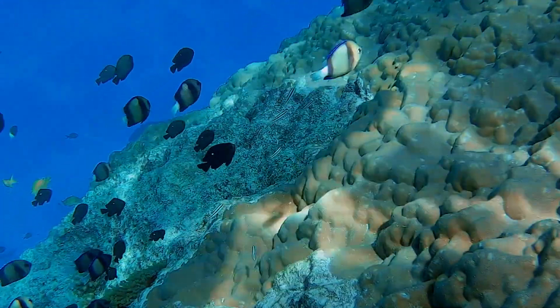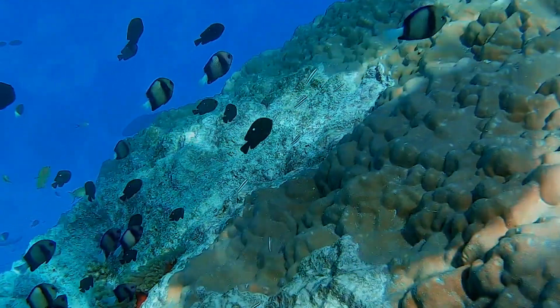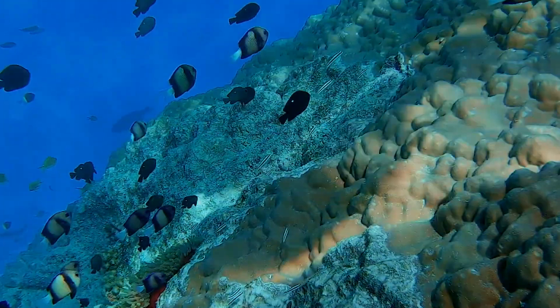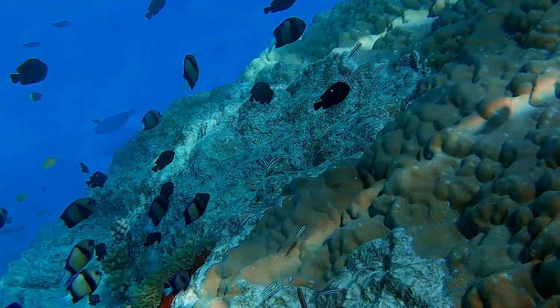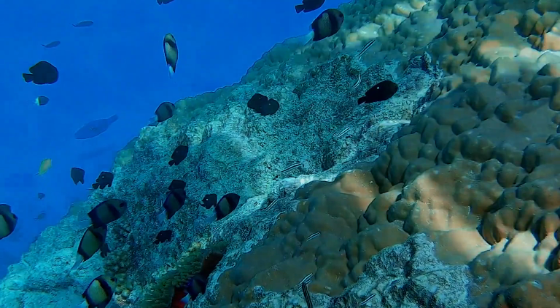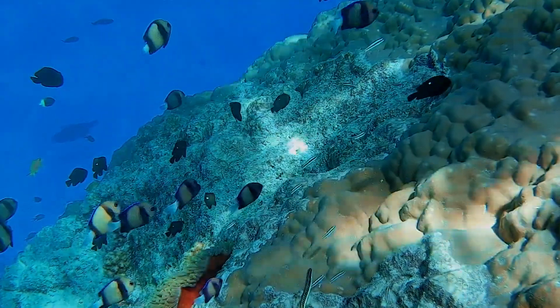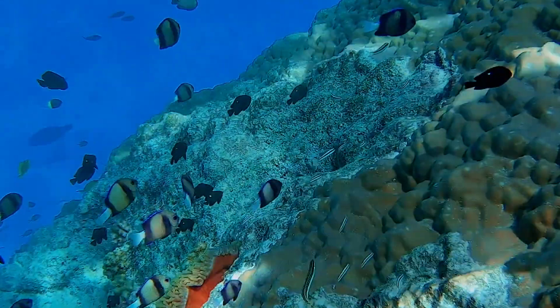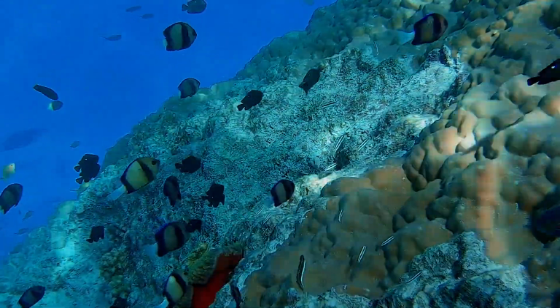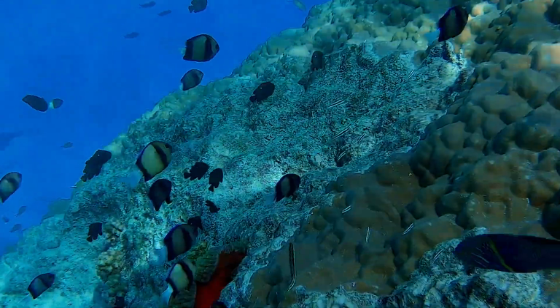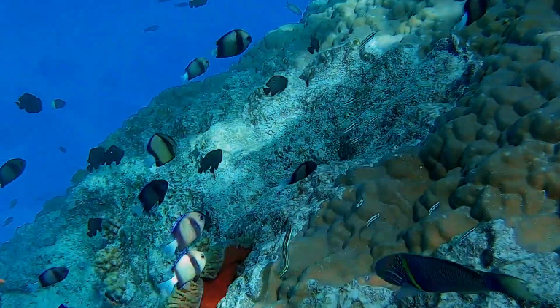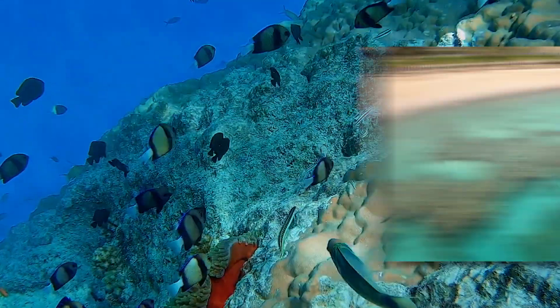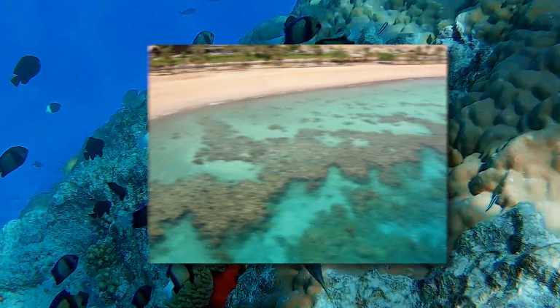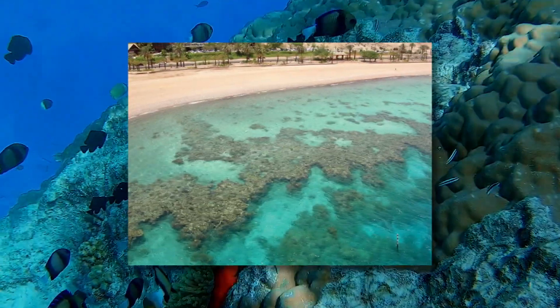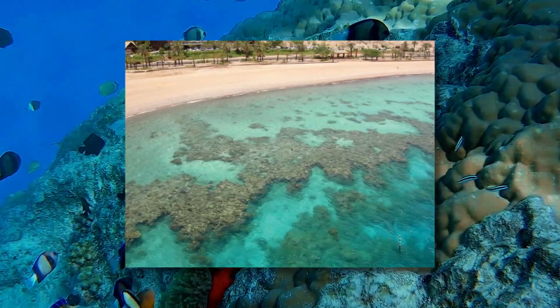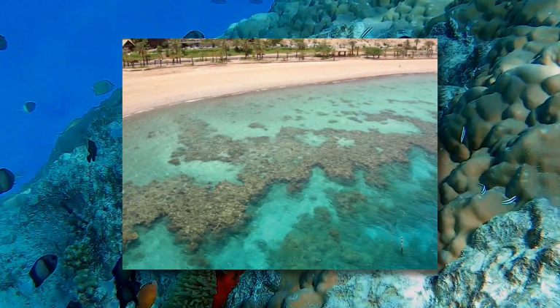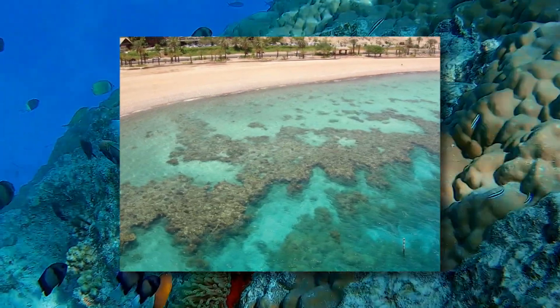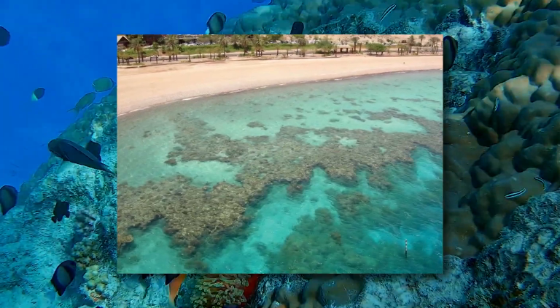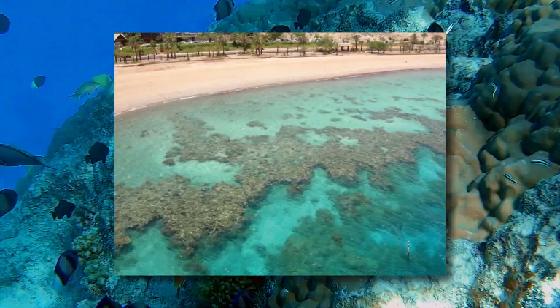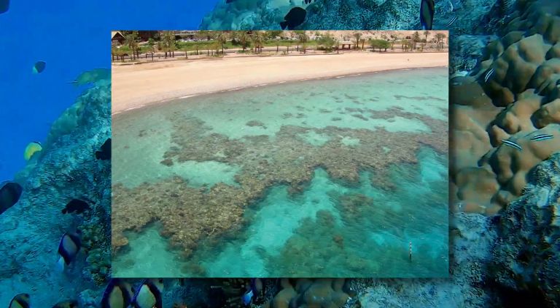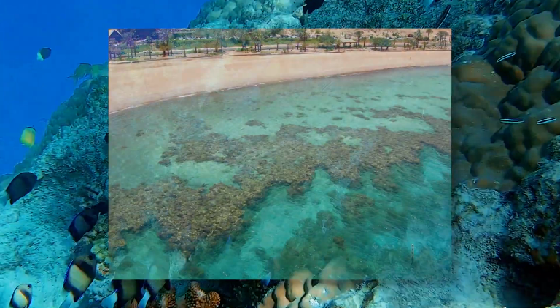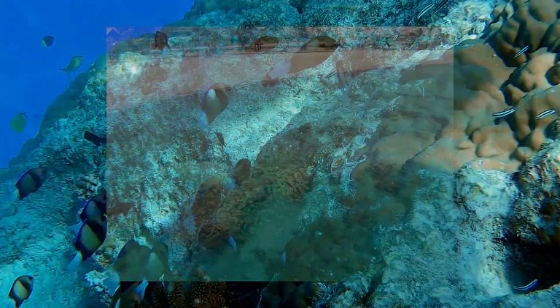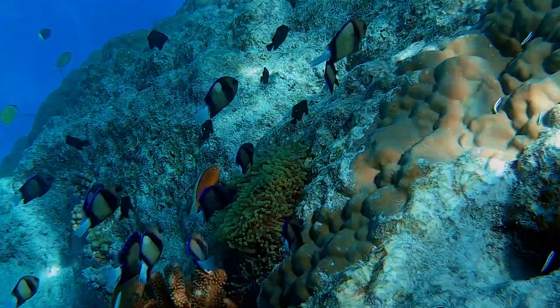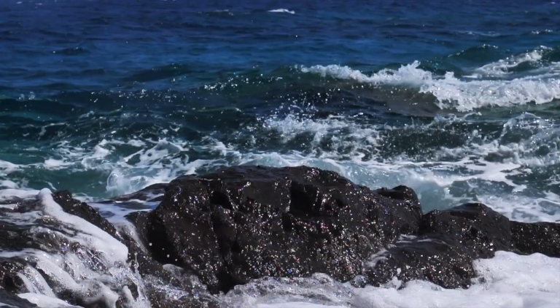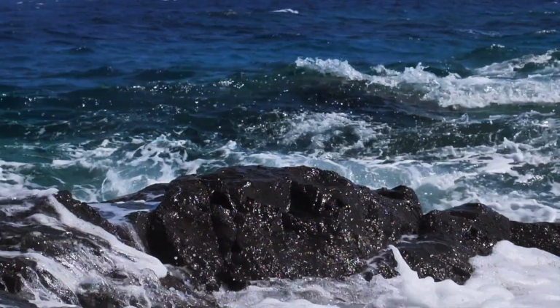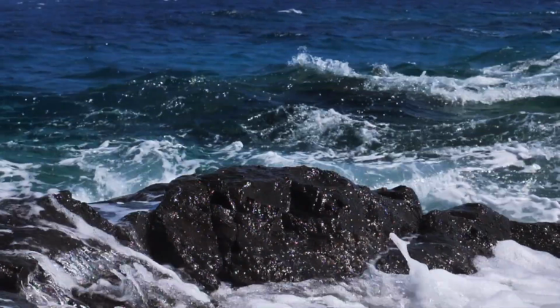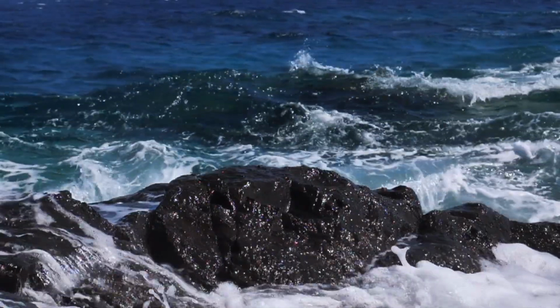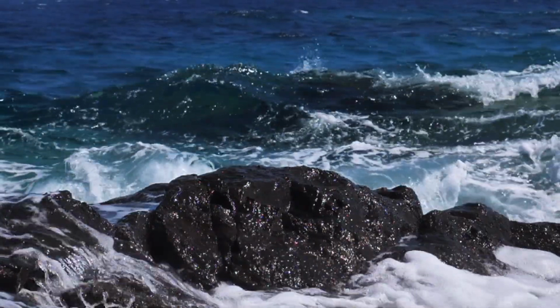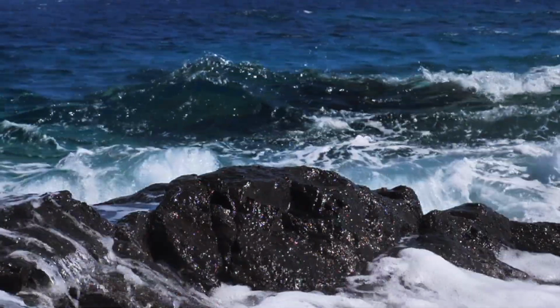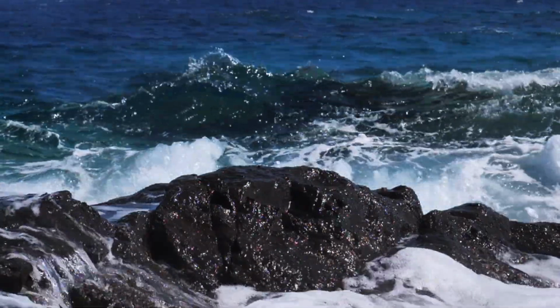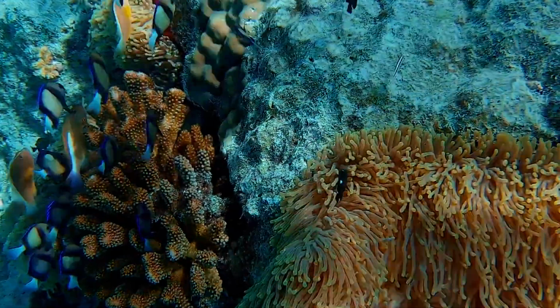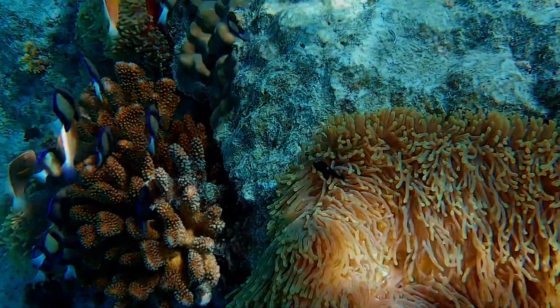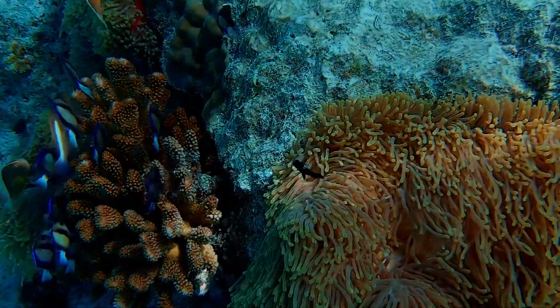They extend out to sea like an underwater fringe, hence the name. They are separated from the shore by narrow, shallow lagoons, and often form on rocky coastlines where fast-growing coral species can anchor and grow.